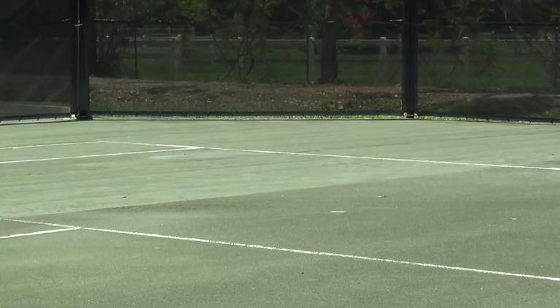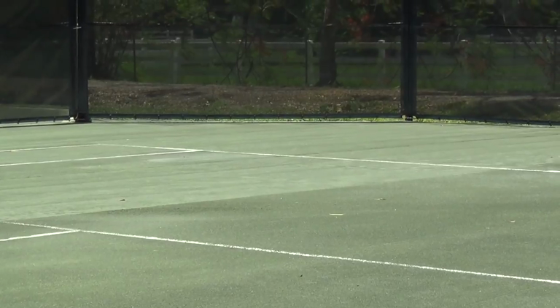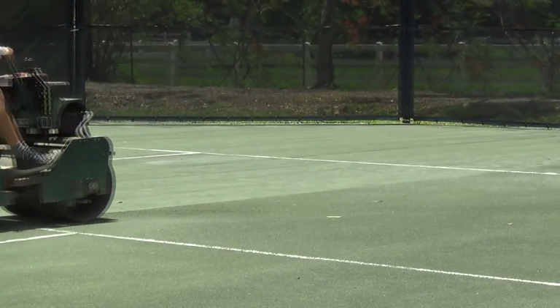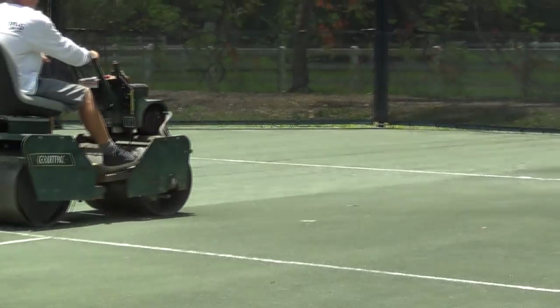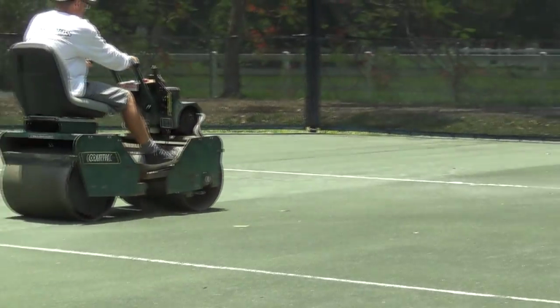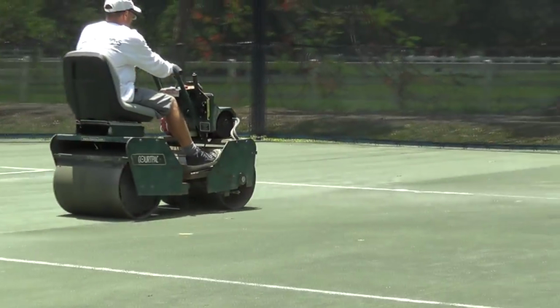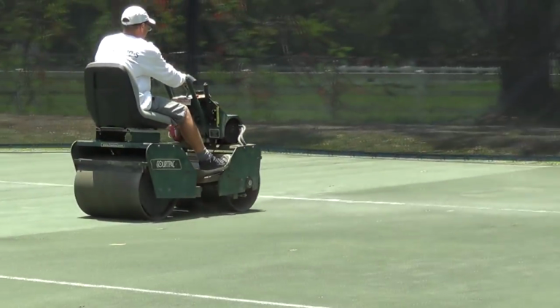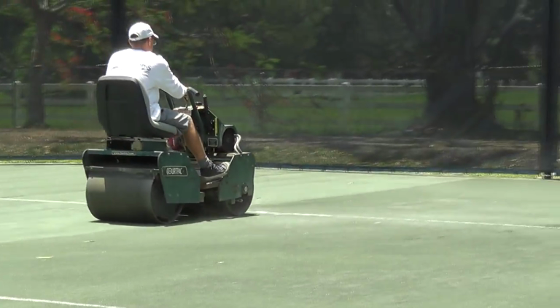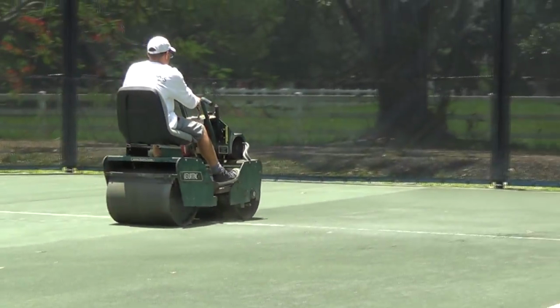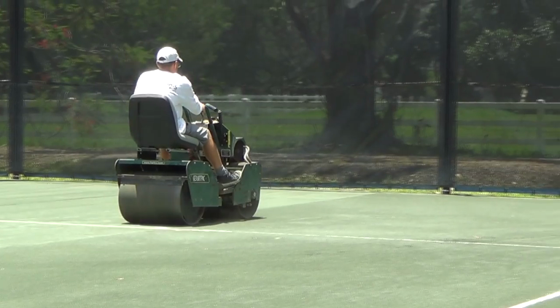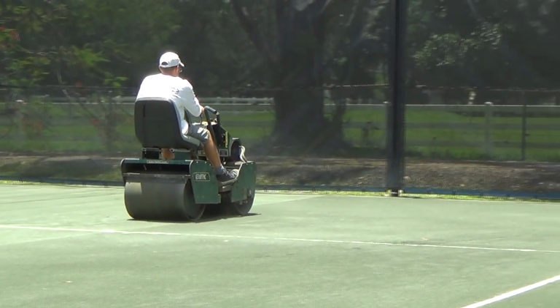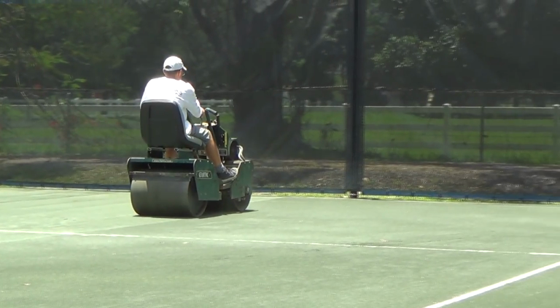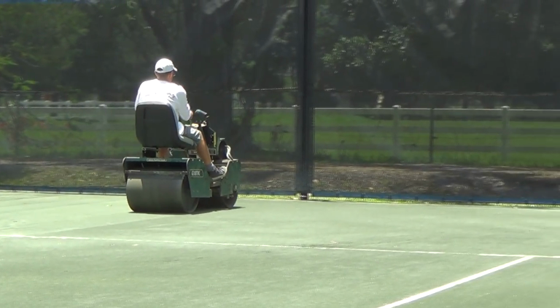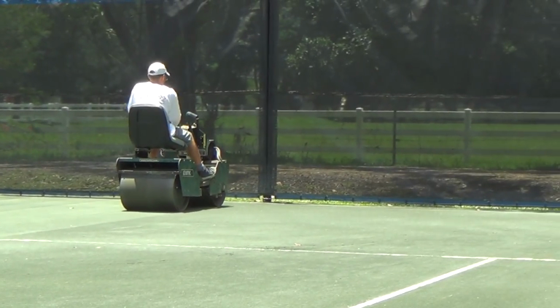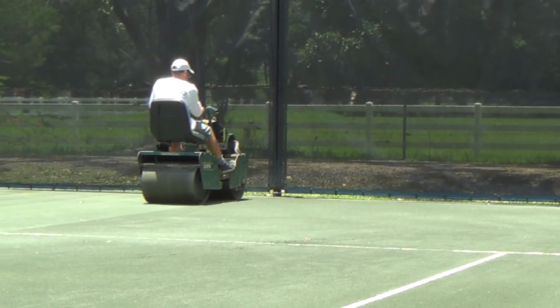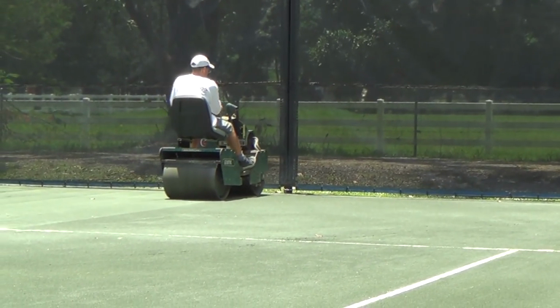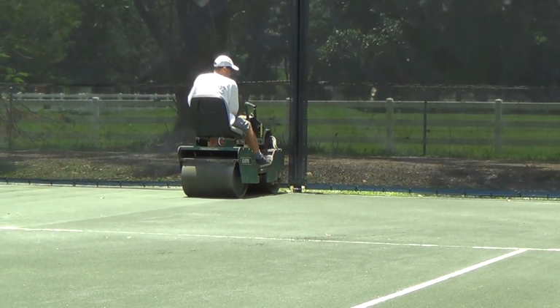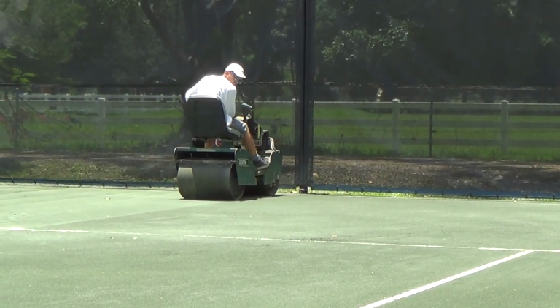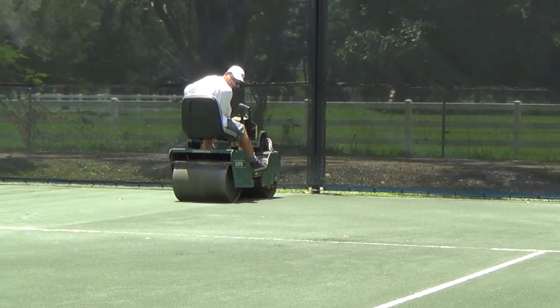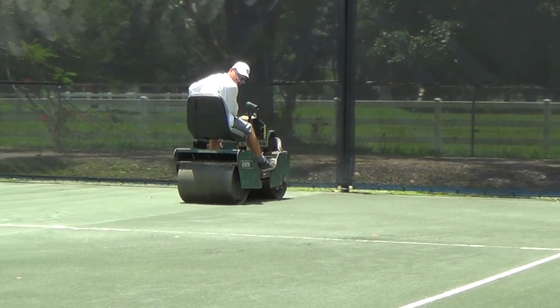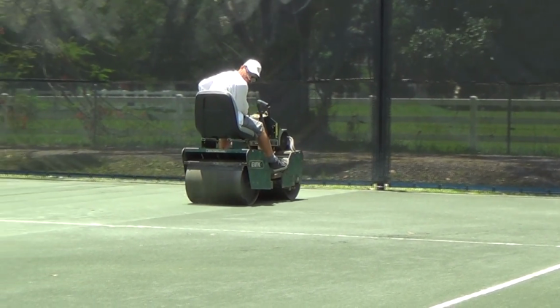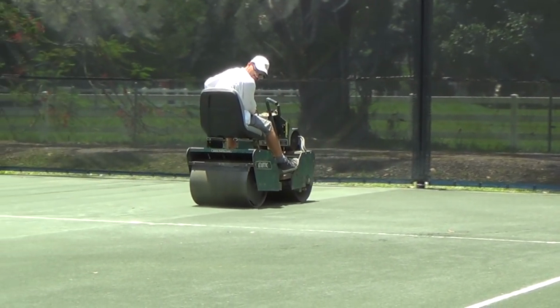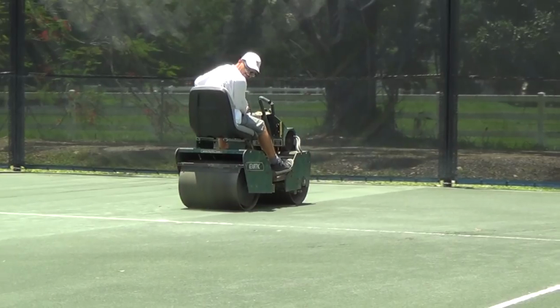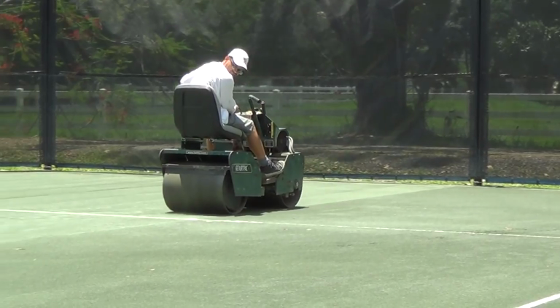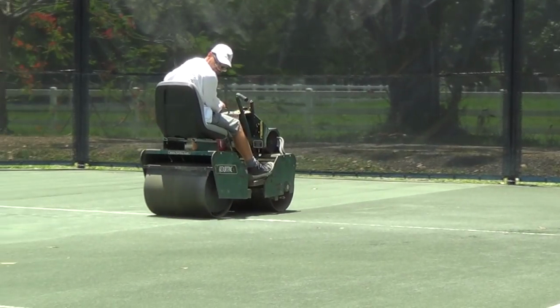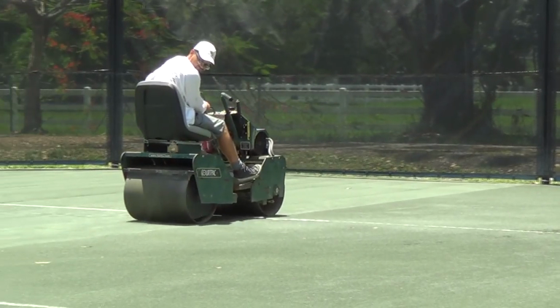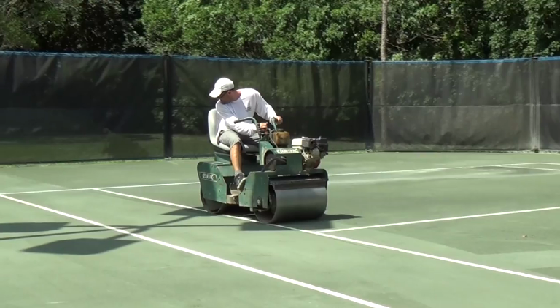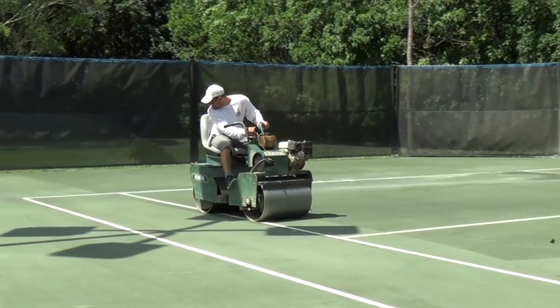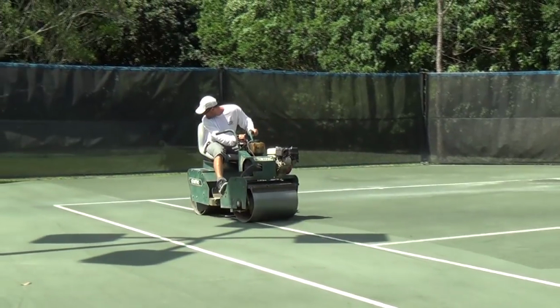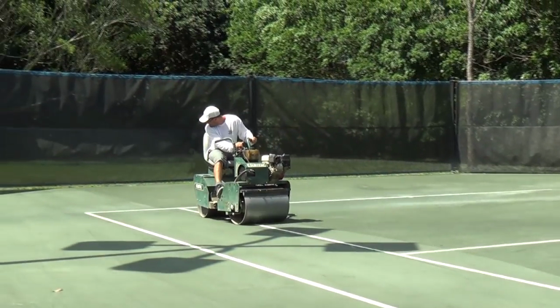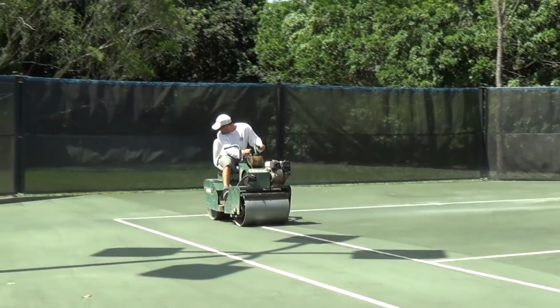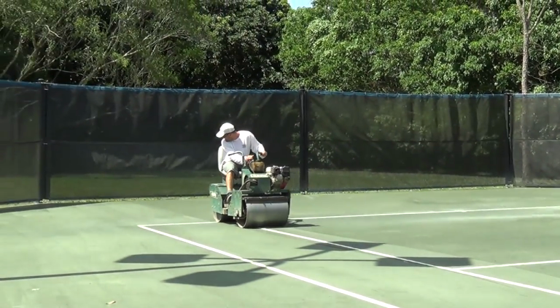Our video today will cover rolling, which is typically performed one to three times per week on a sprinkler-irrigated Hartrue clay court. If you have a subsurface irrigated Hartrue clay court, you will typically only have to roll on a monthly basis.